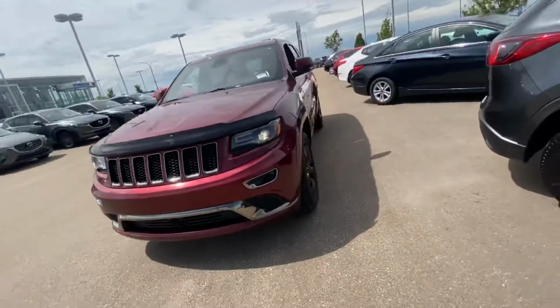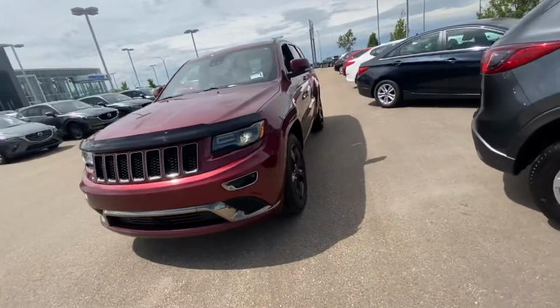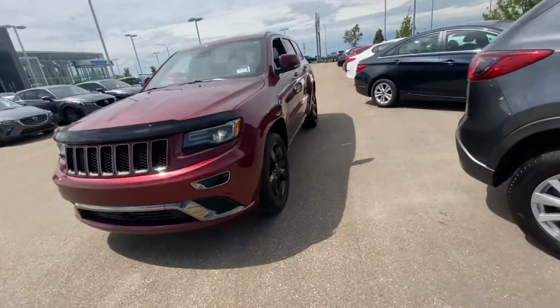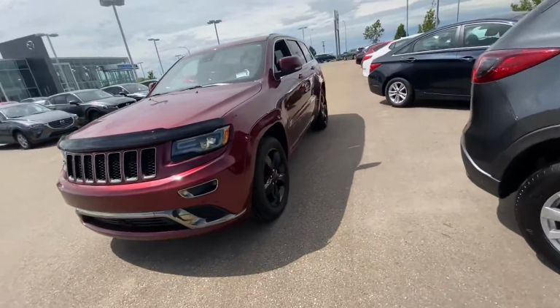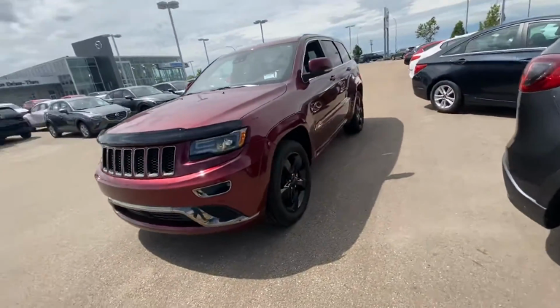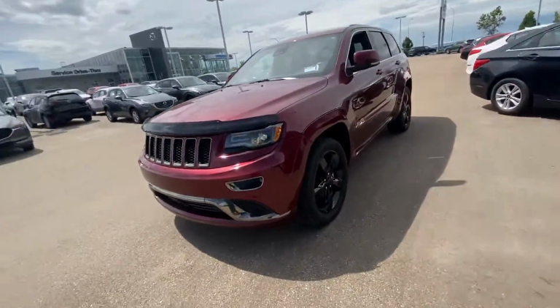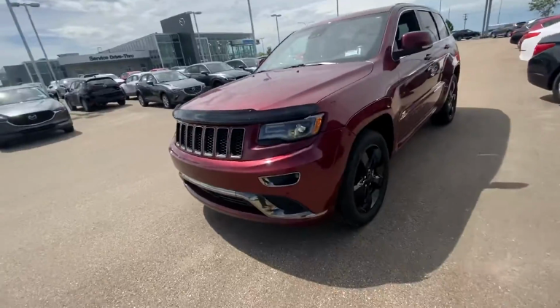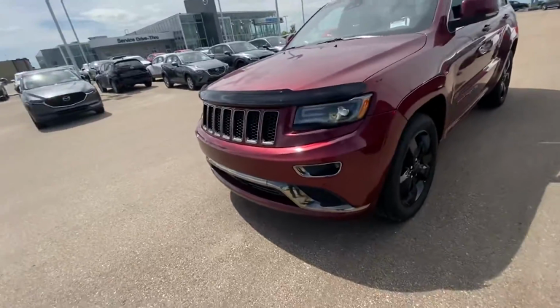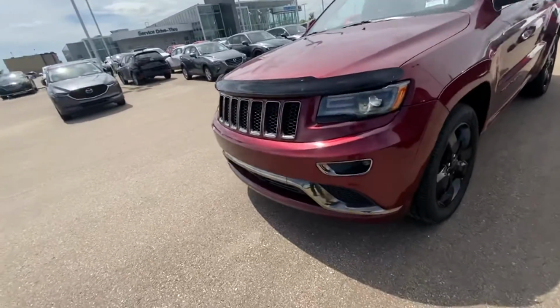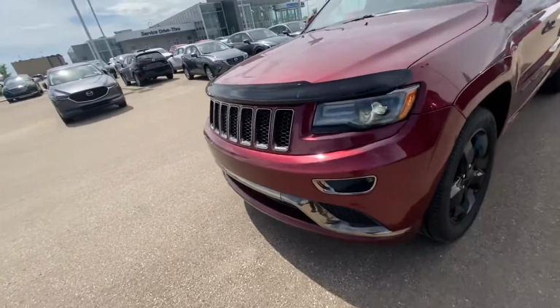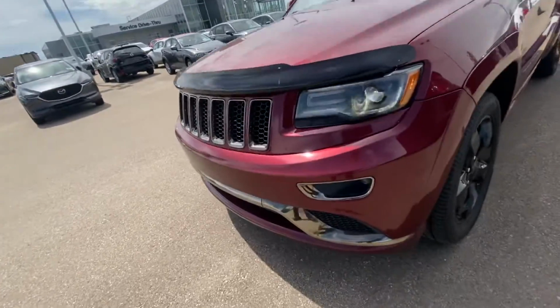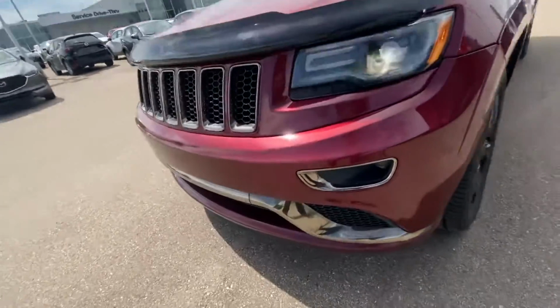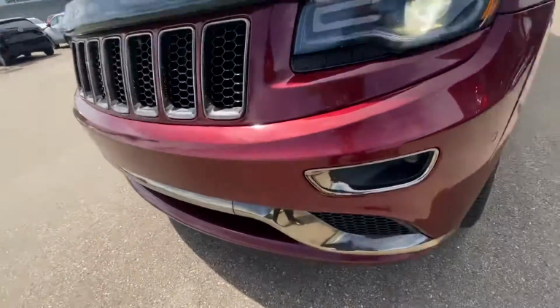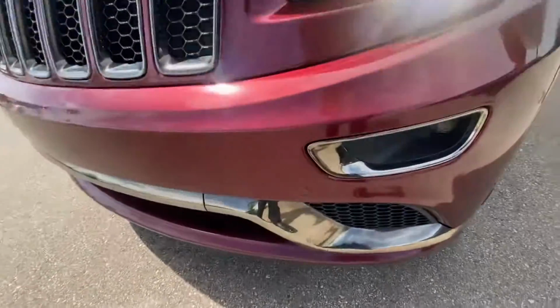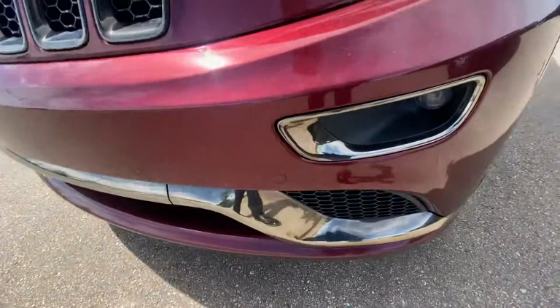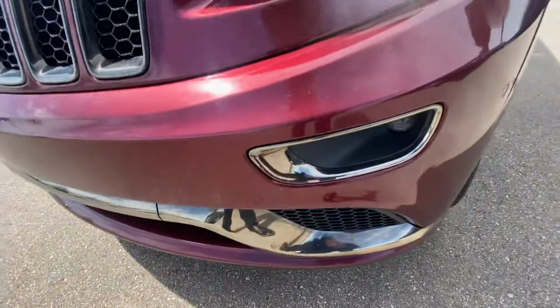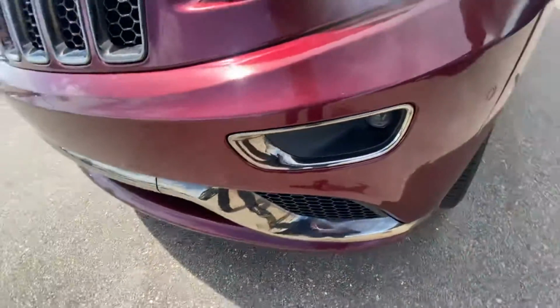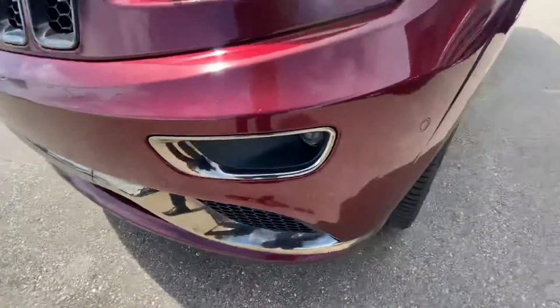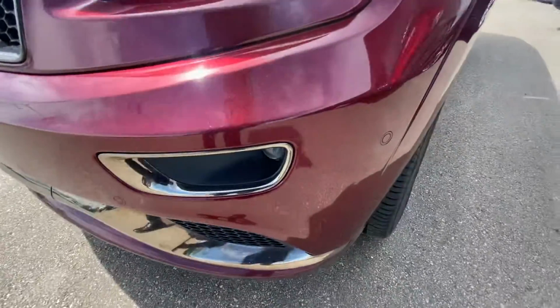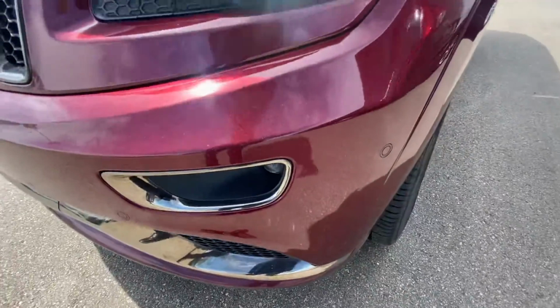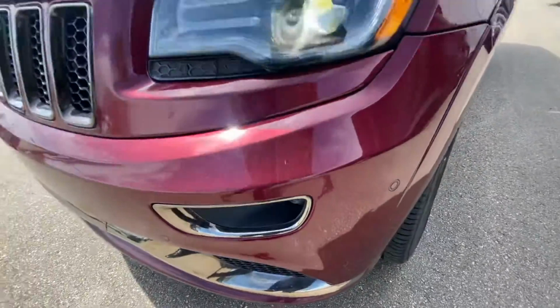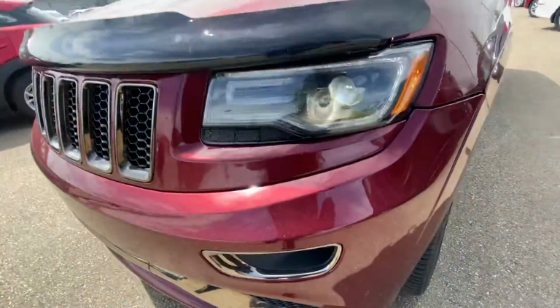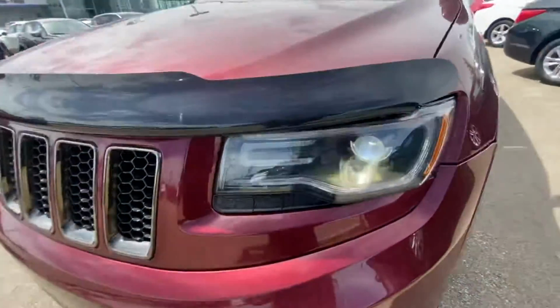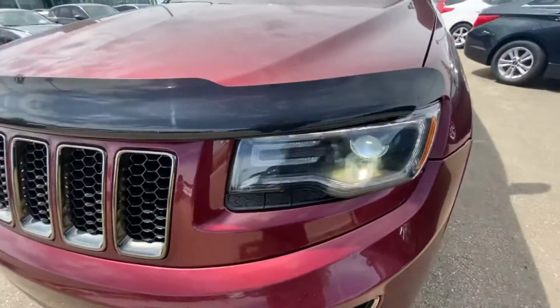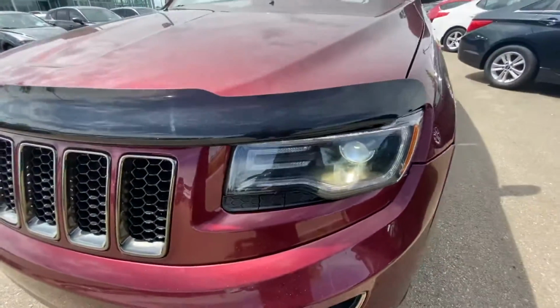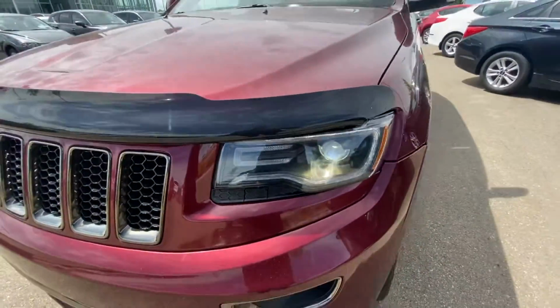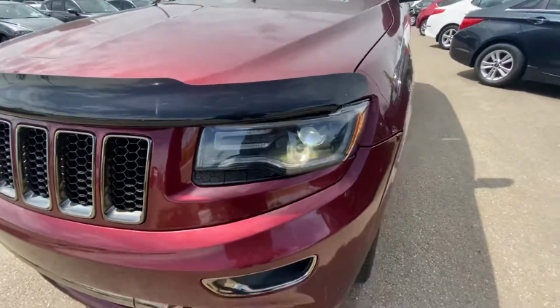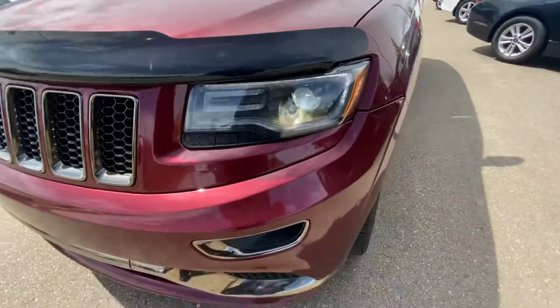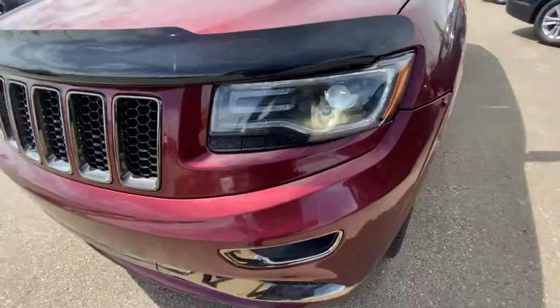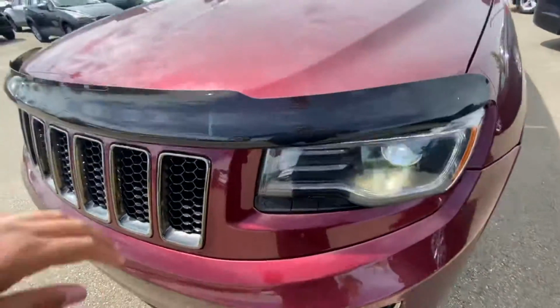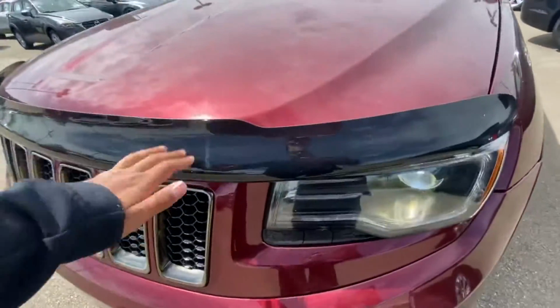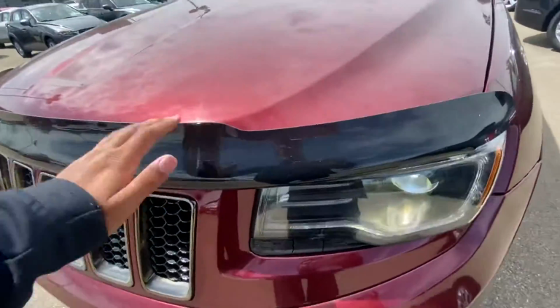I'll go over some of the features this vehicle comes with. Starting off the front, it does have your parking sensors for the front and the rear, and it's got your nice LED headlights. We even put on a bug deflector for you to protect your hood.